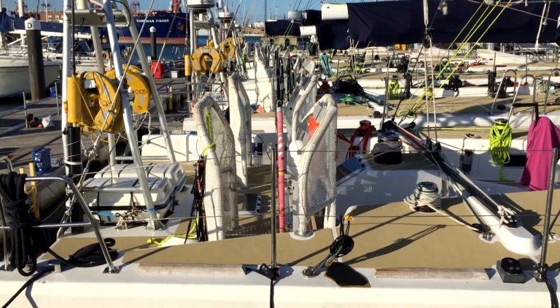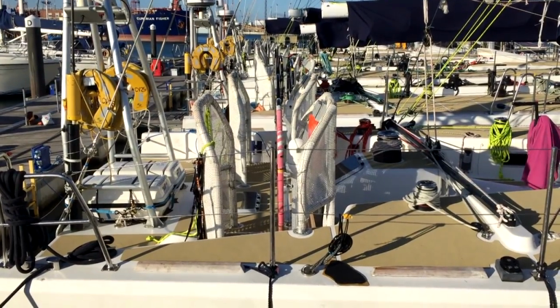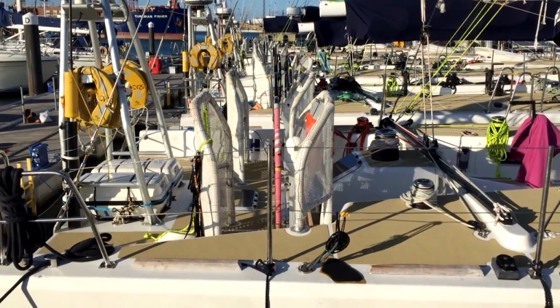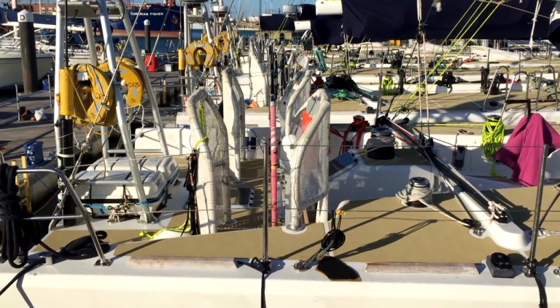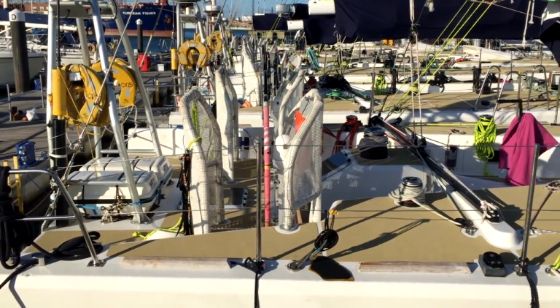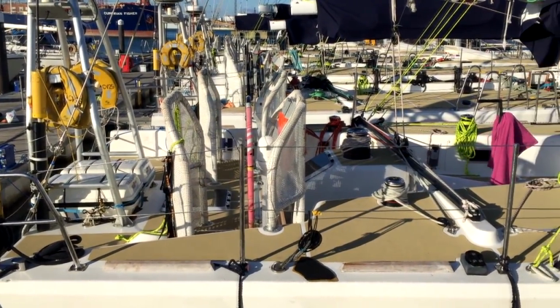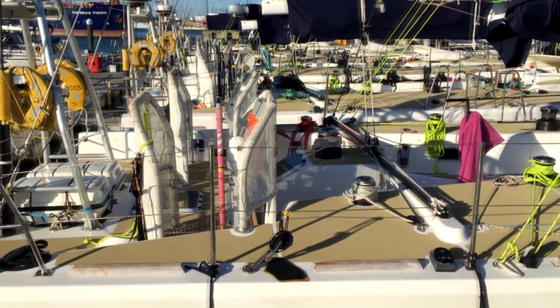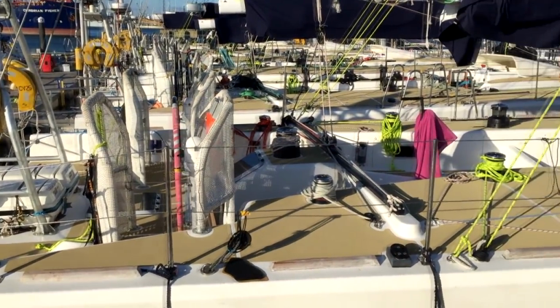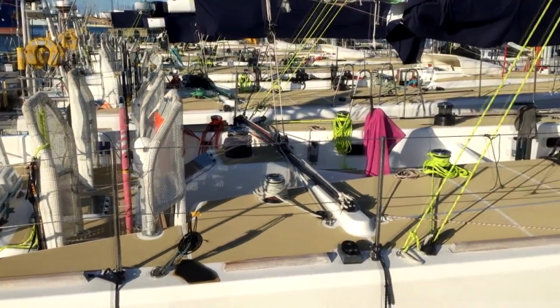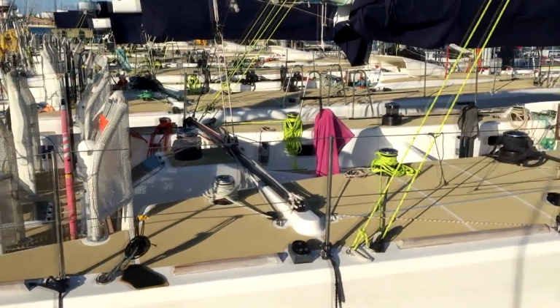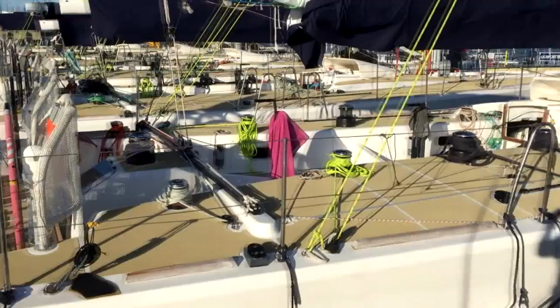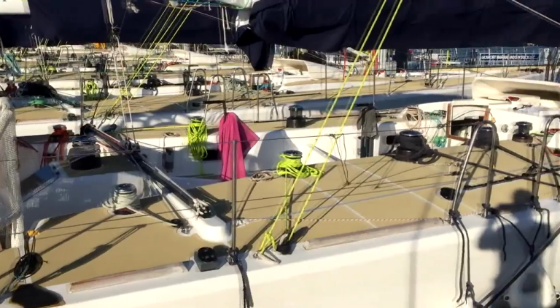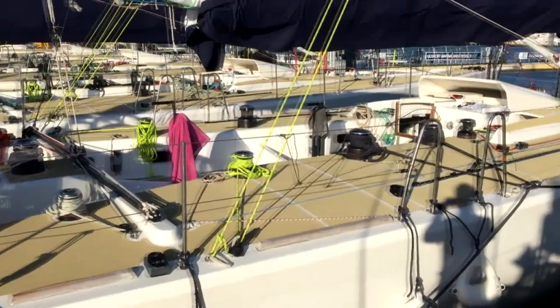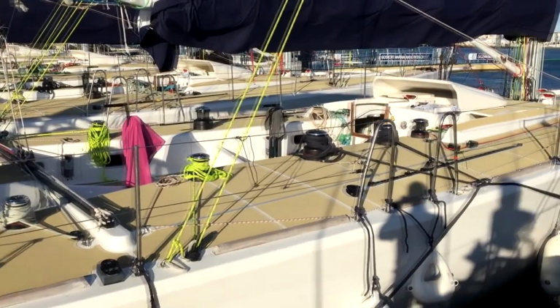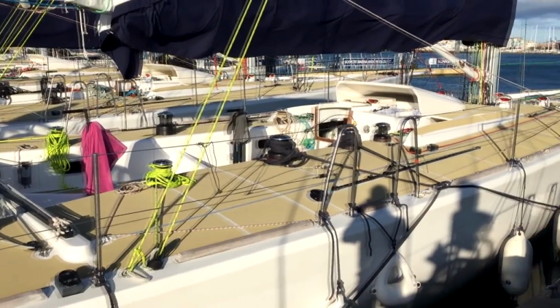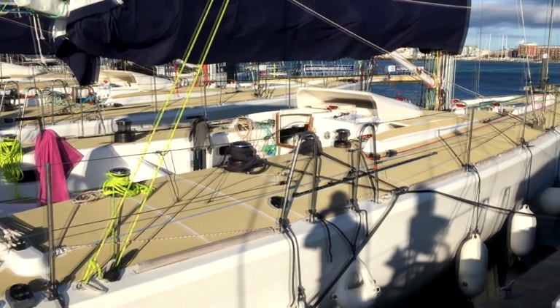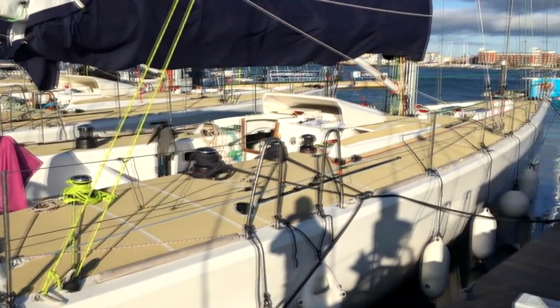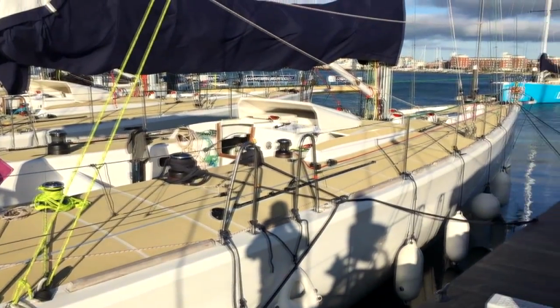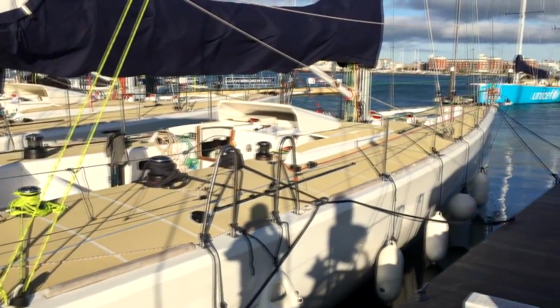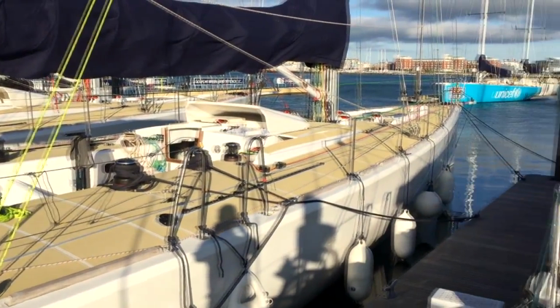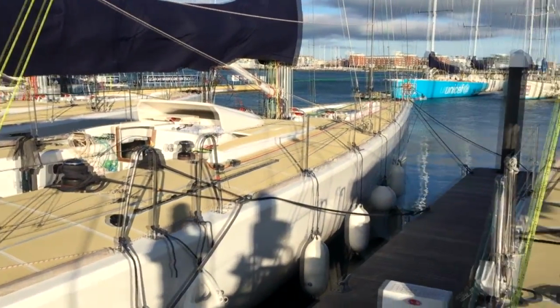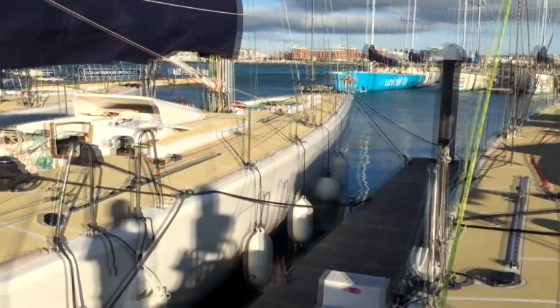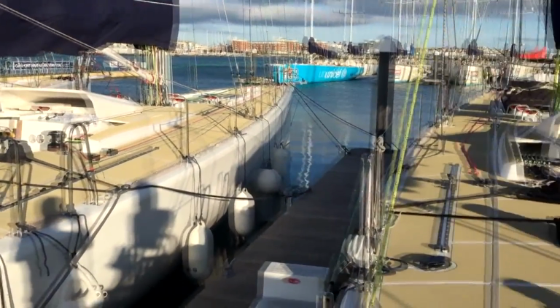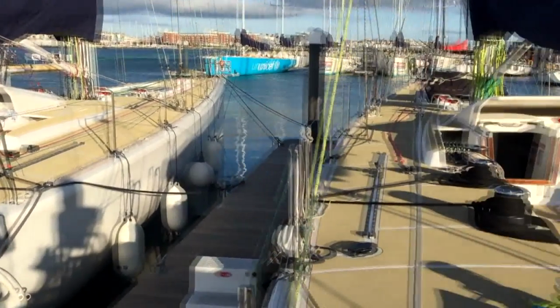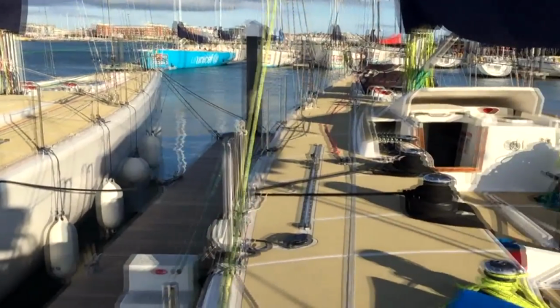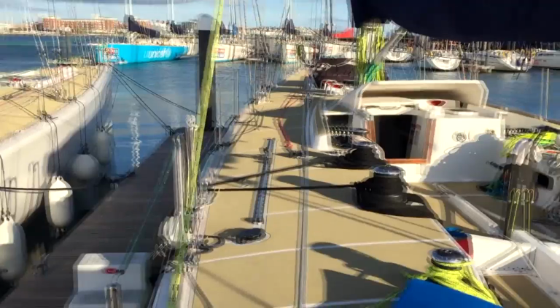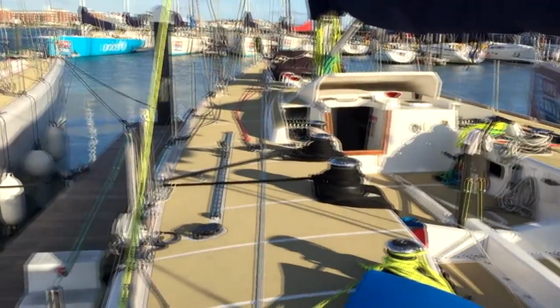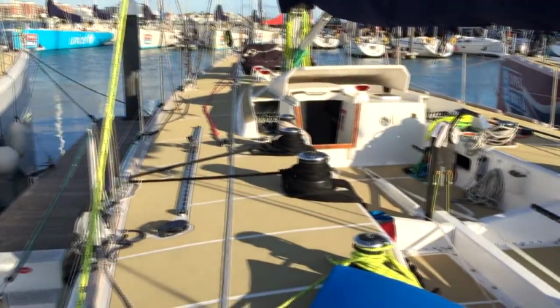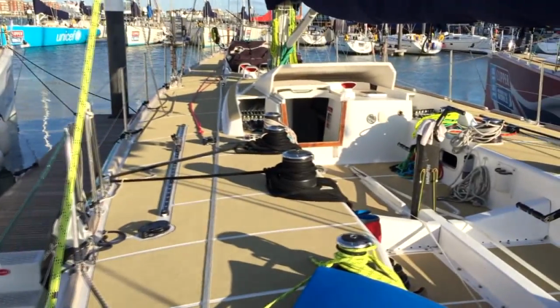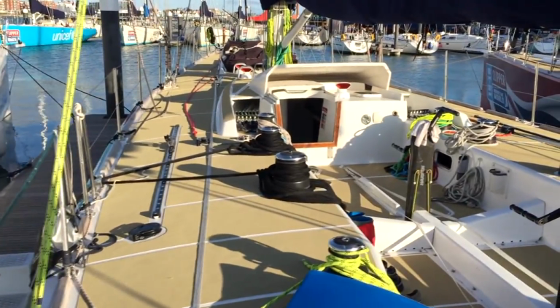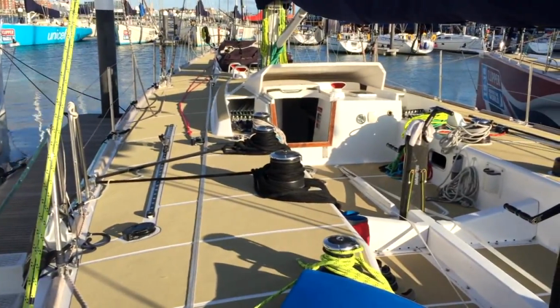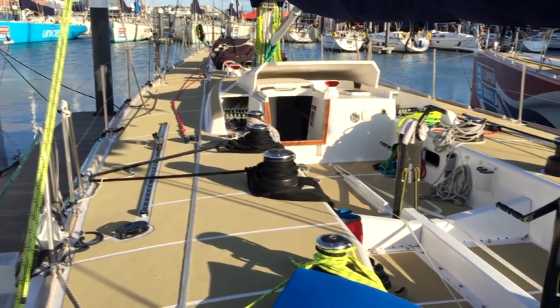These are the Clipper 70s — there are 12 of them, all 70 feet long, made for ocean racing. They're all one design. I'm racing on this one, Clipper Telemed.